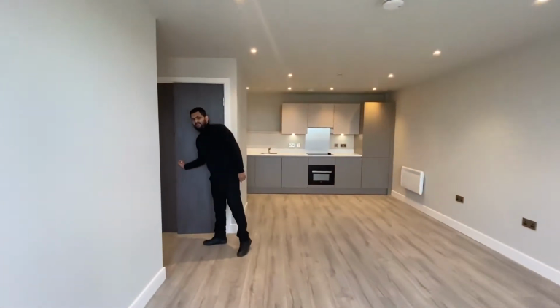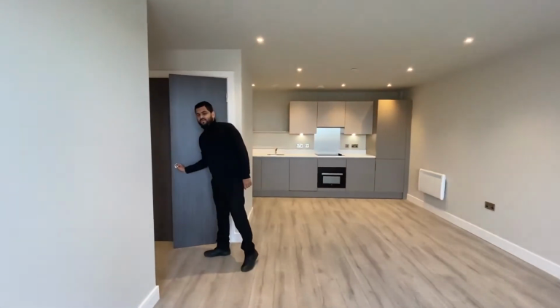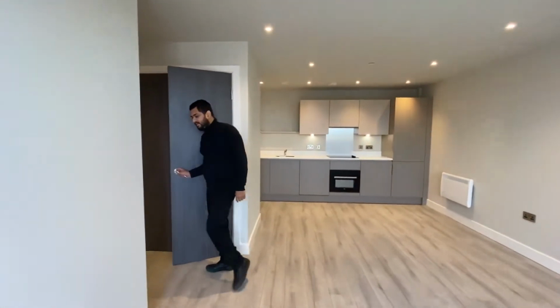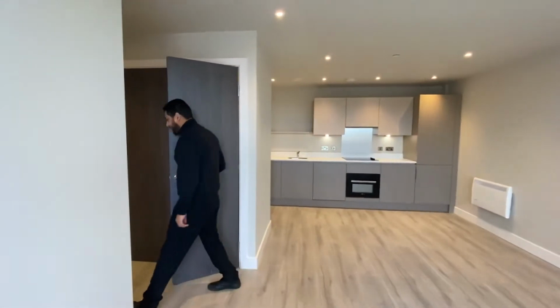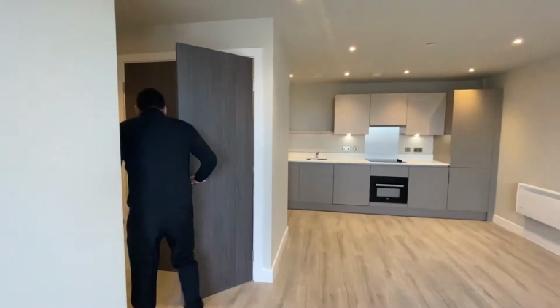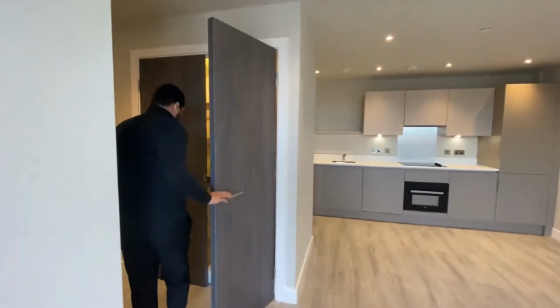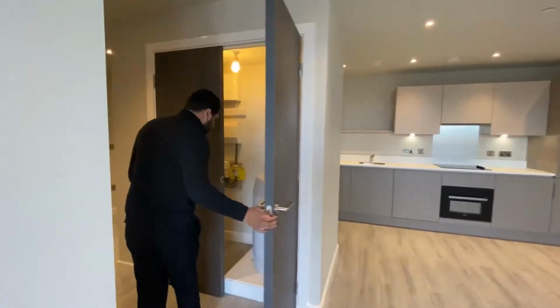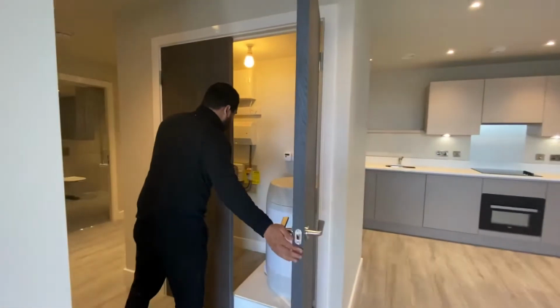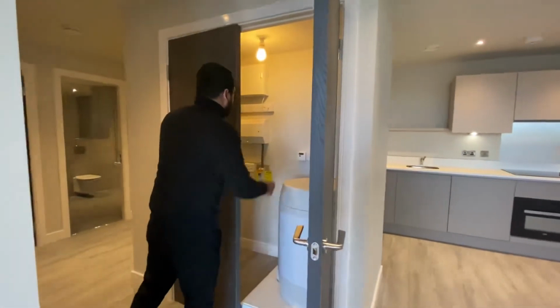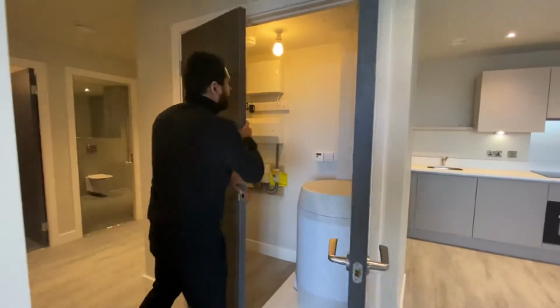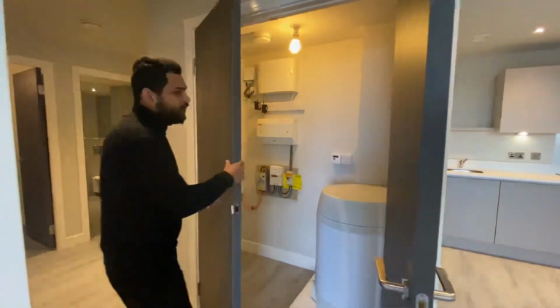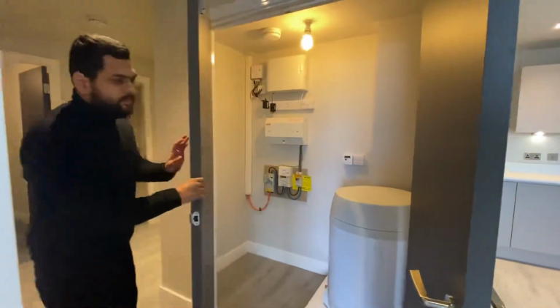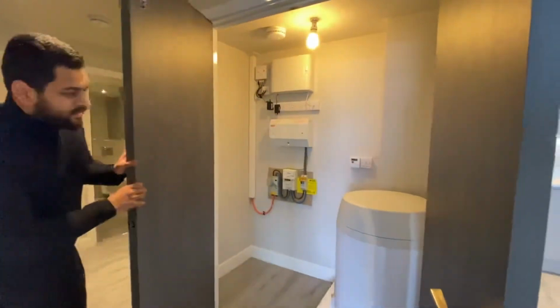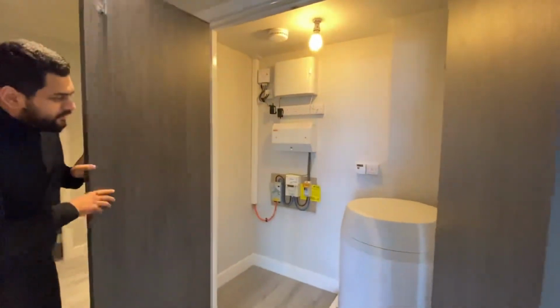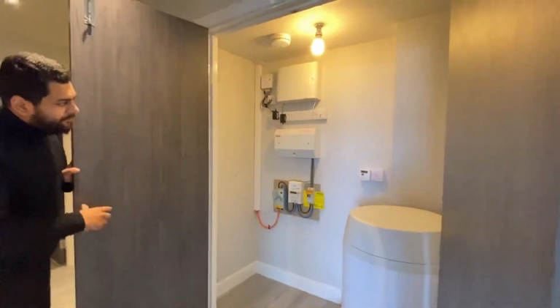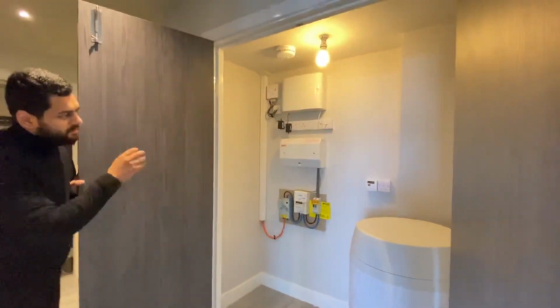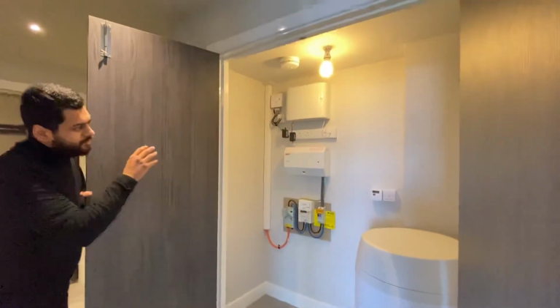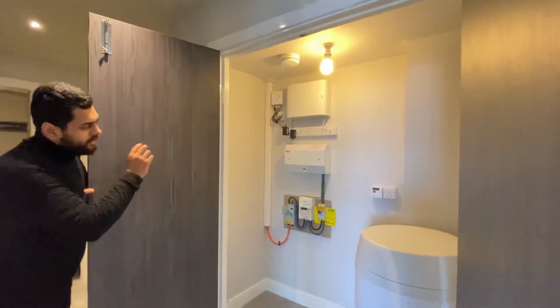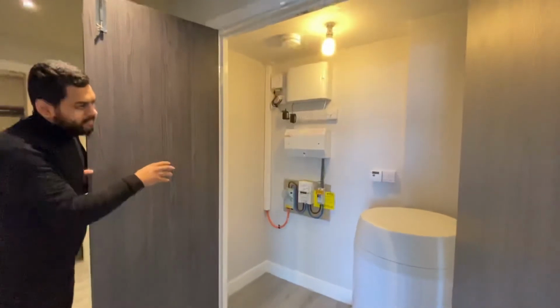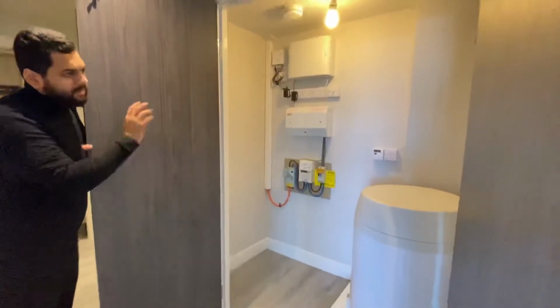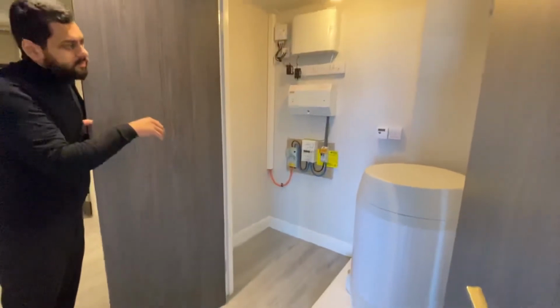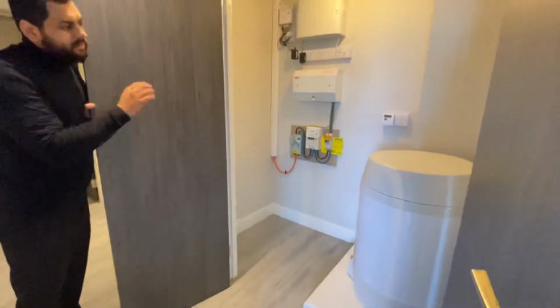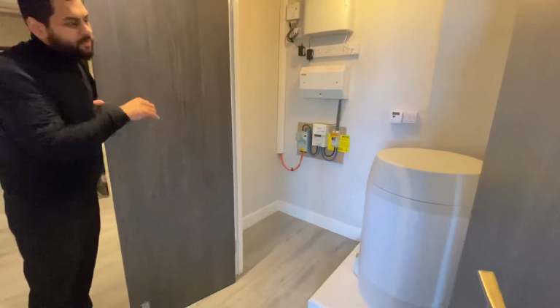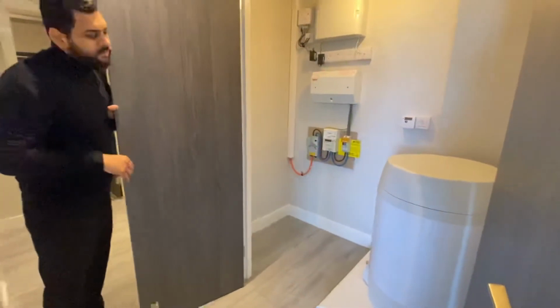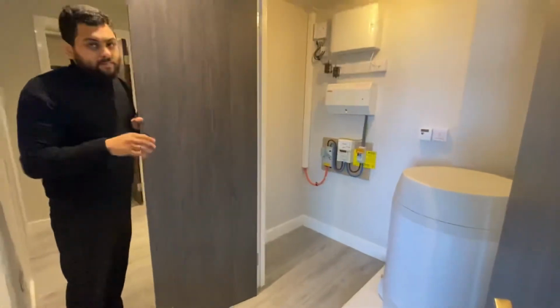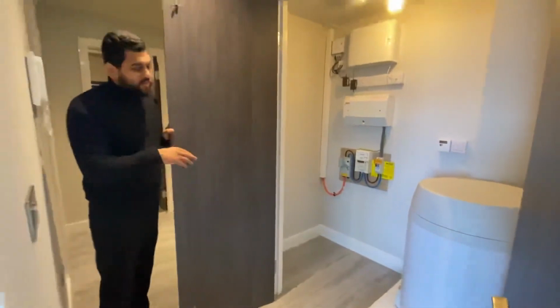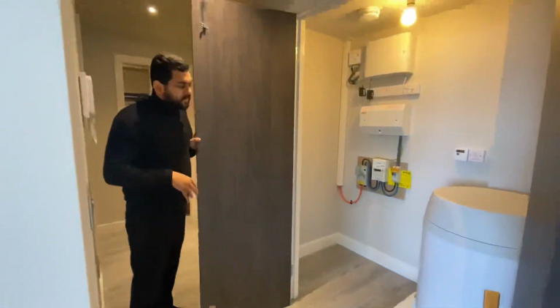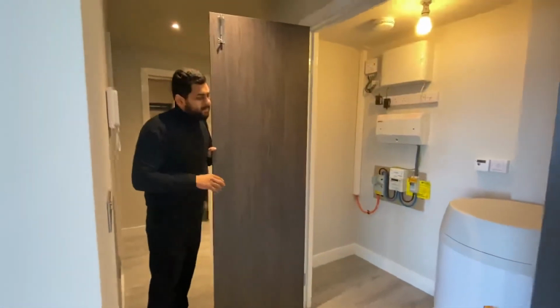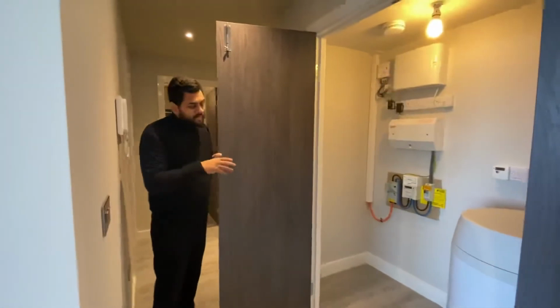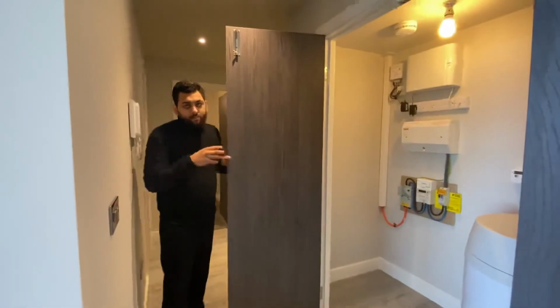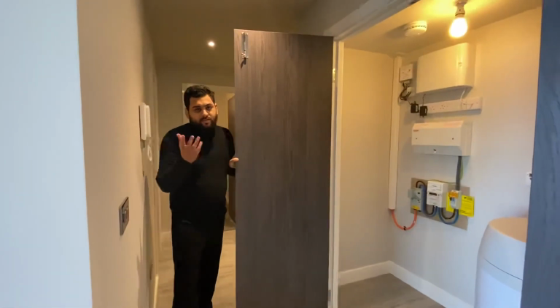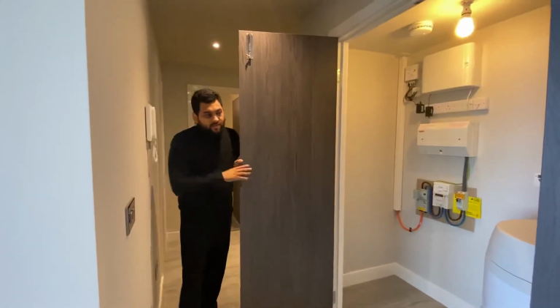Last room — this is the storage room. You've got your prepayment meter, water meter, and fuse box in here, plus more storage space for a mop, bucket, and things like that.